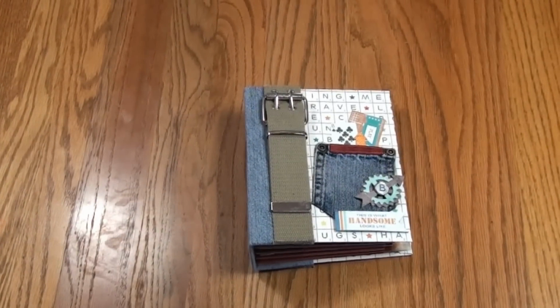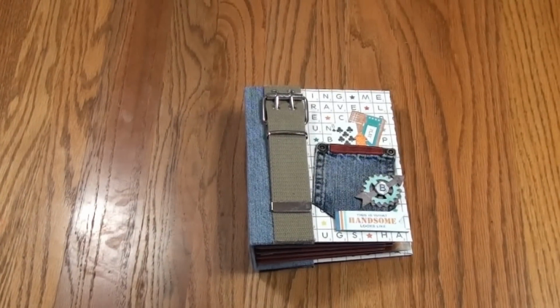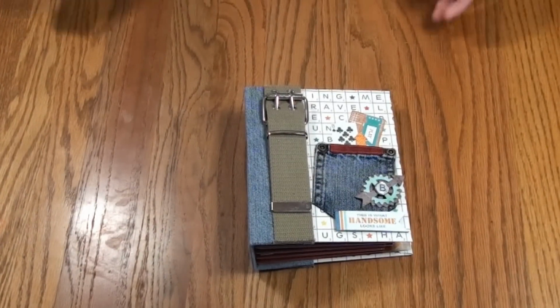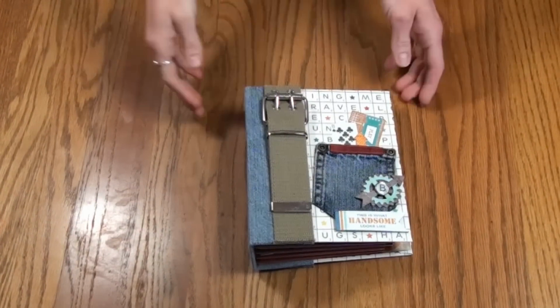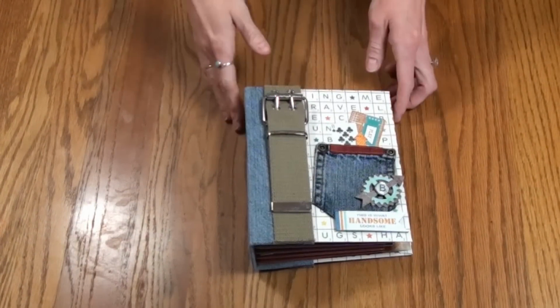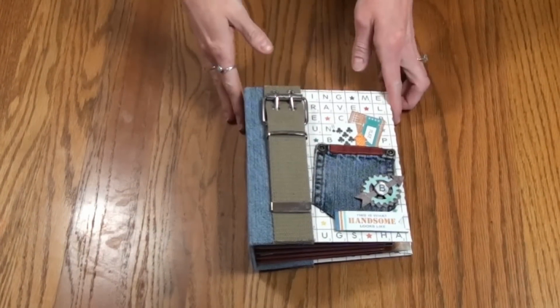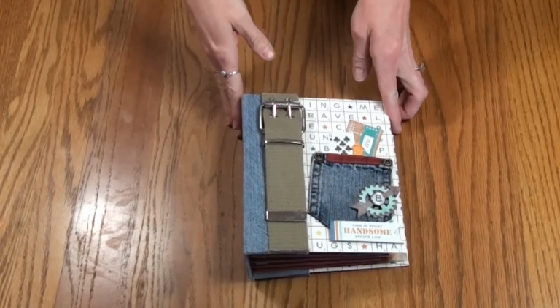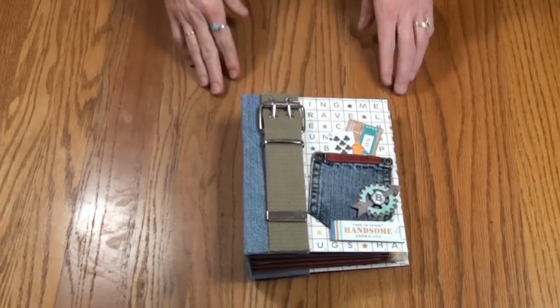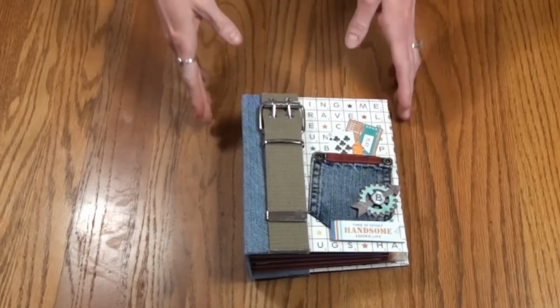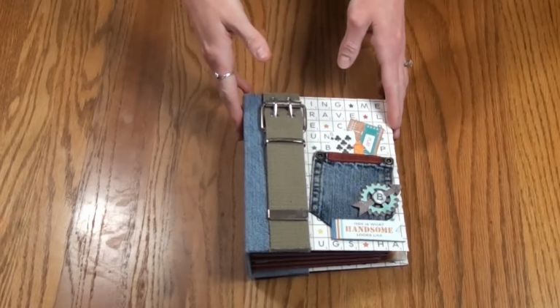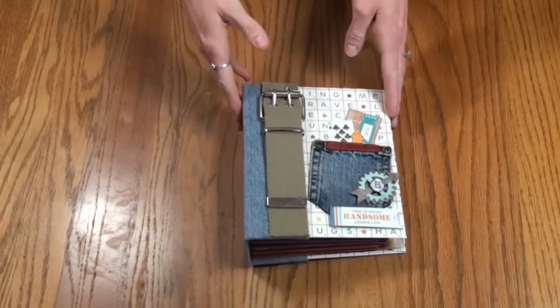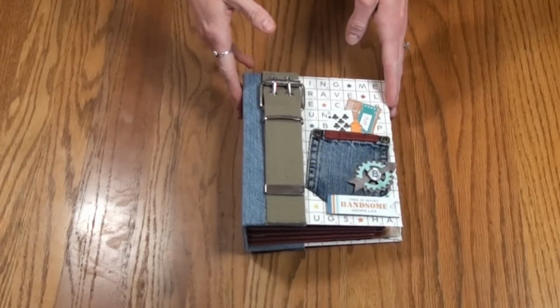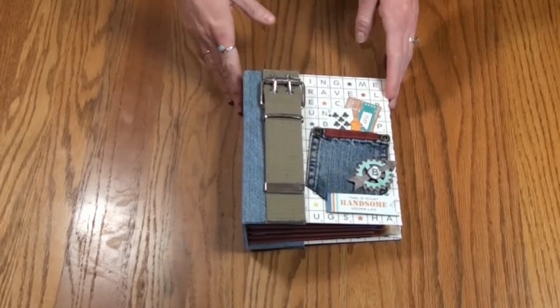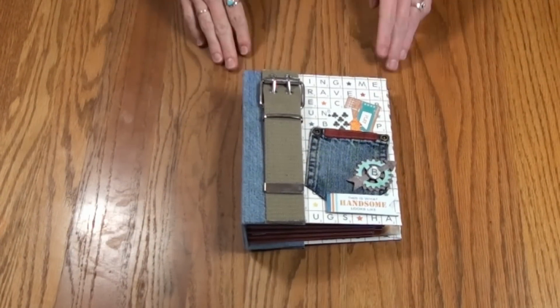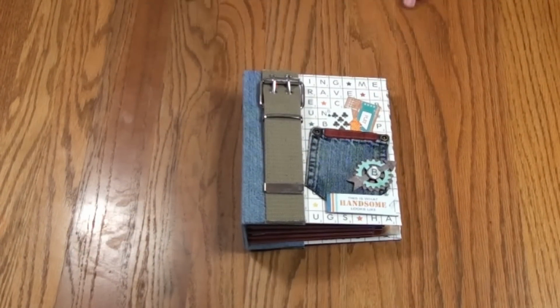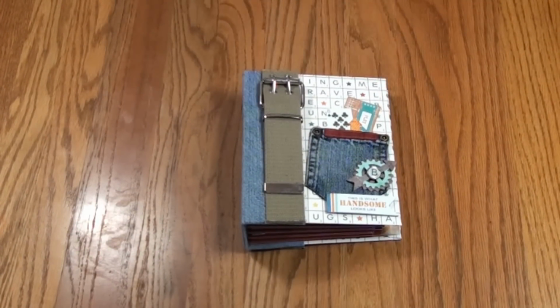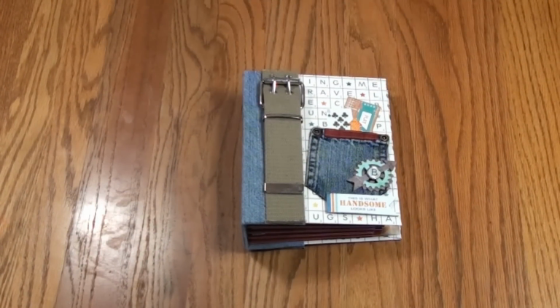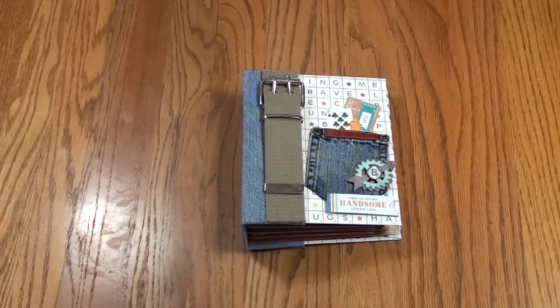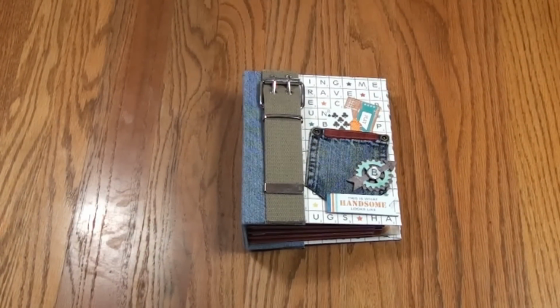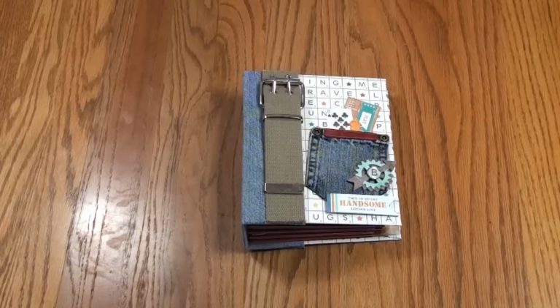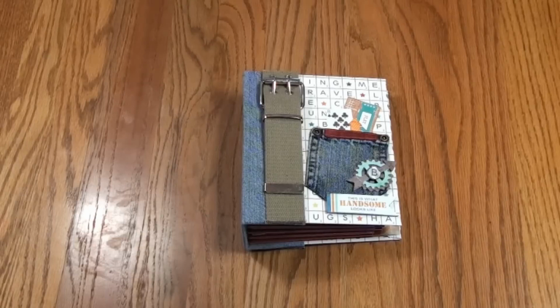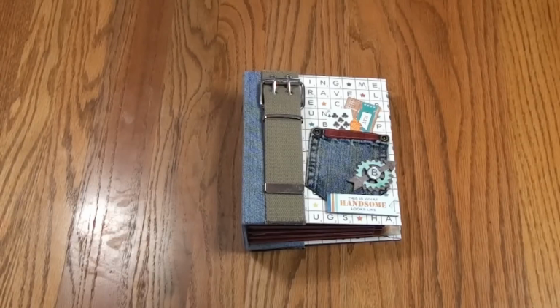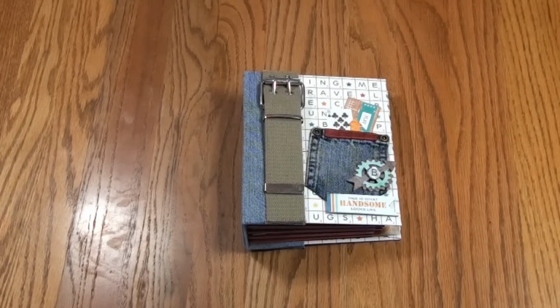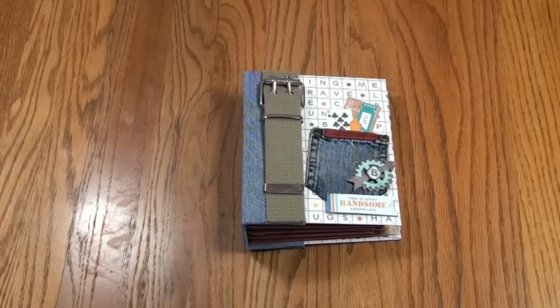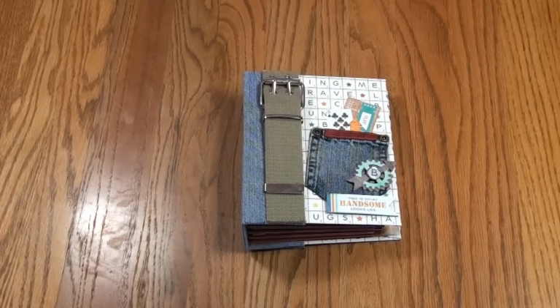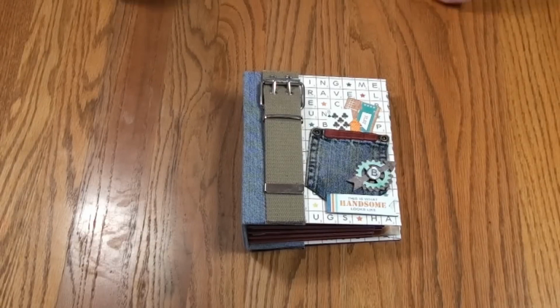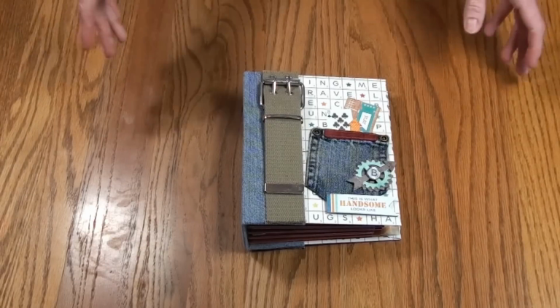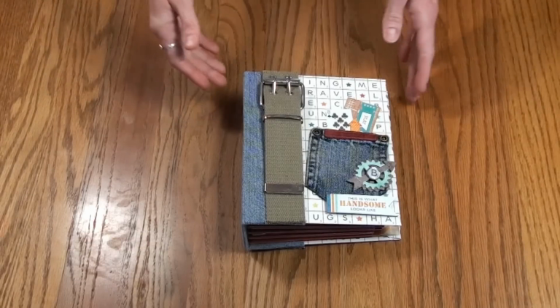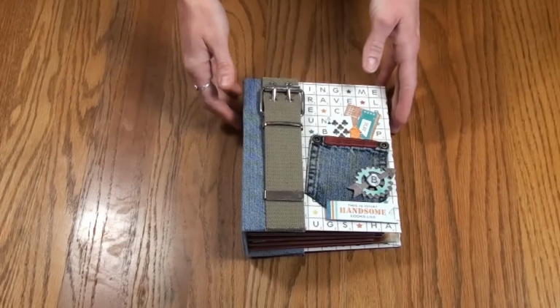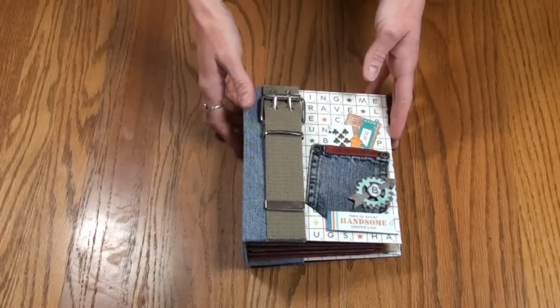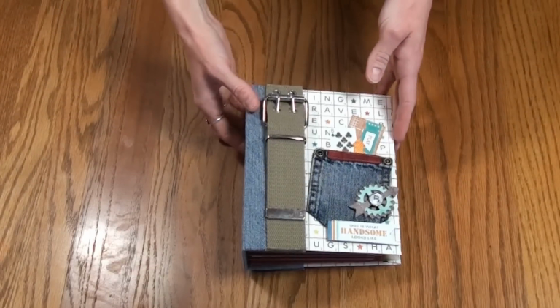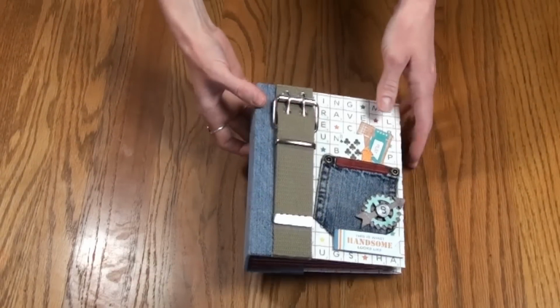Hey there everybody, I just wanted to share real quick with you this mini album I made using Echo Park's new All About a Boy line. Super fun line to play with.